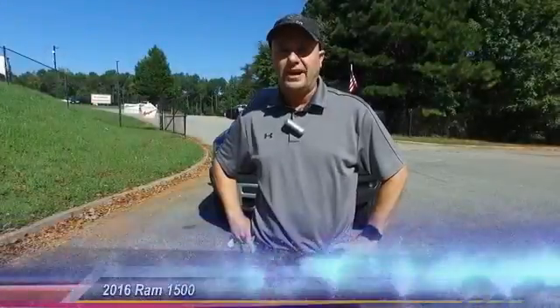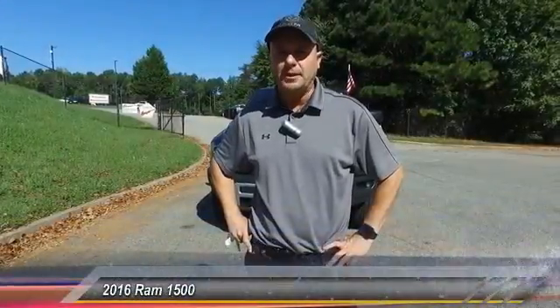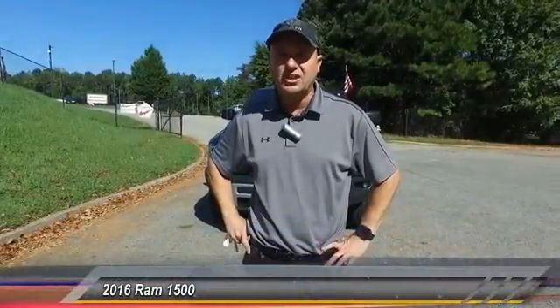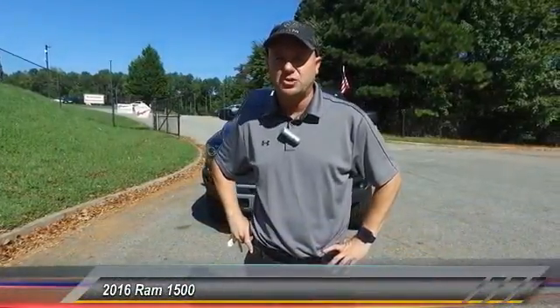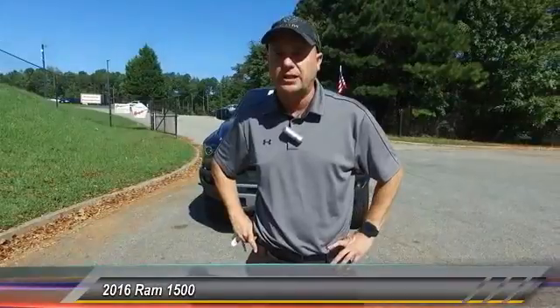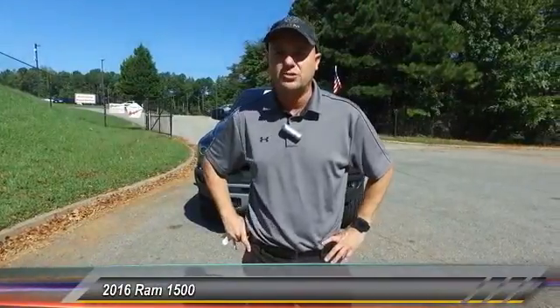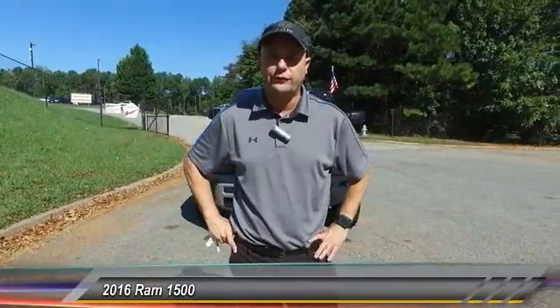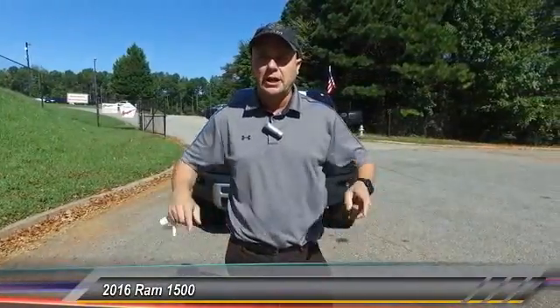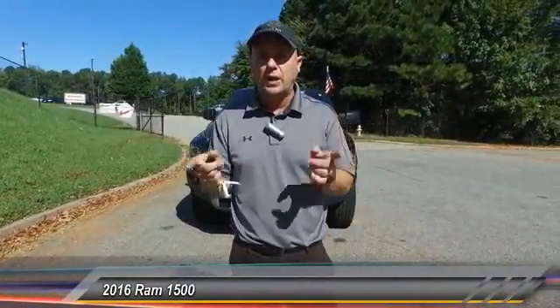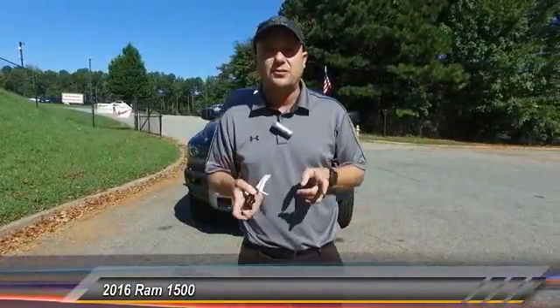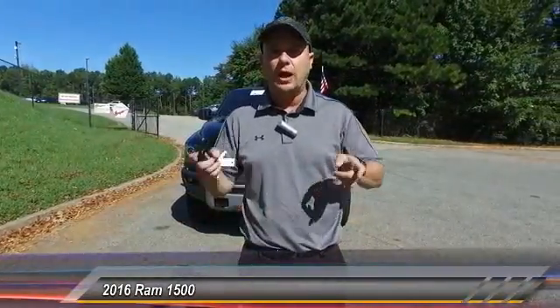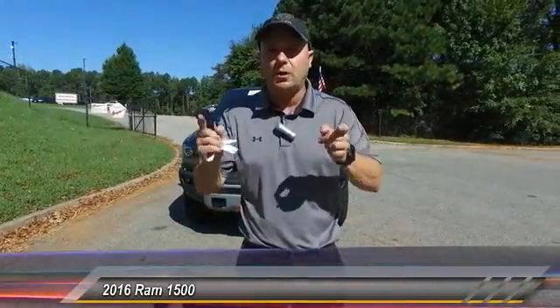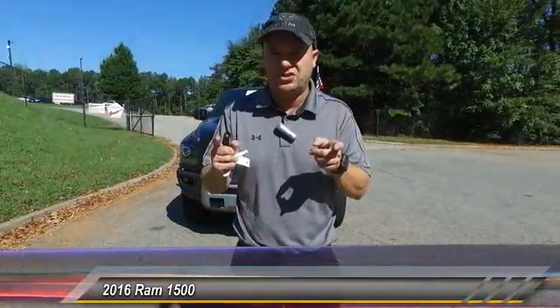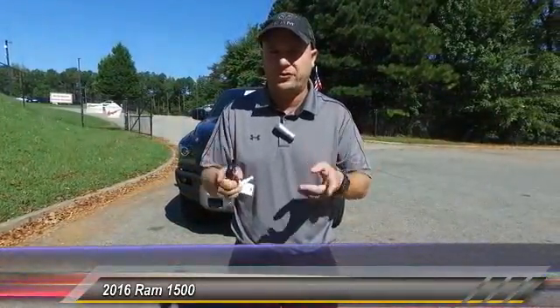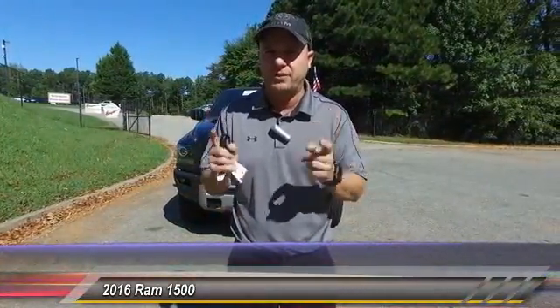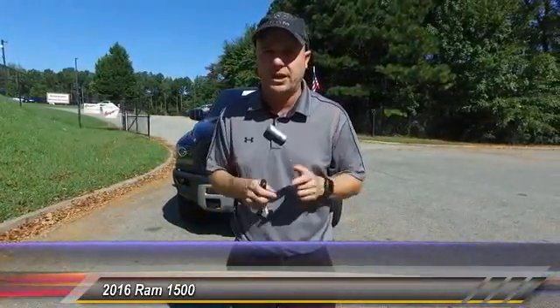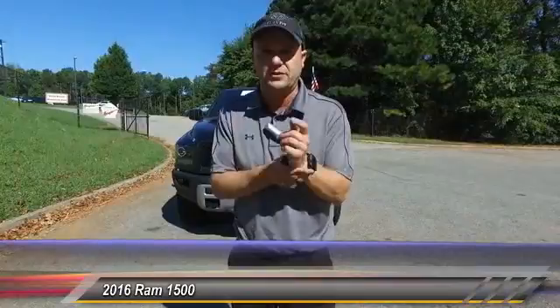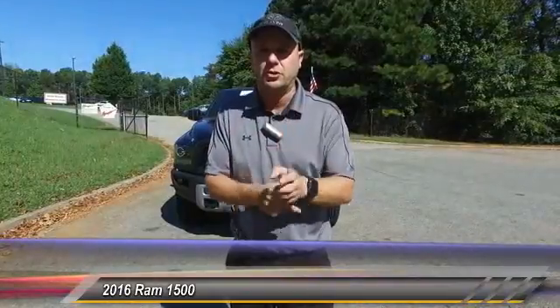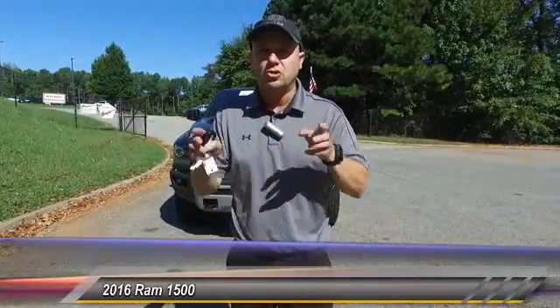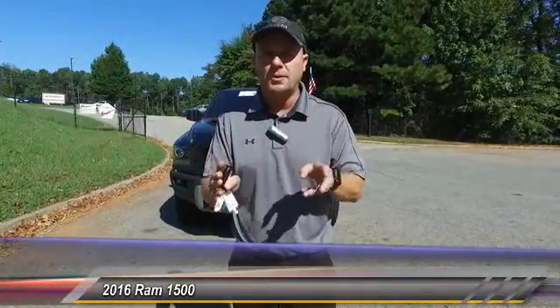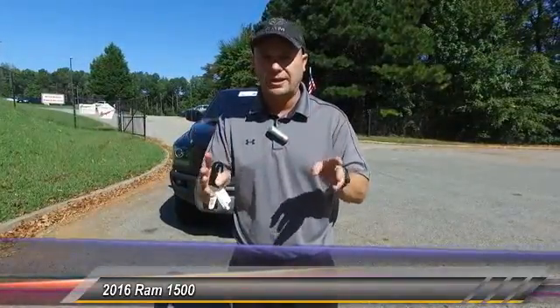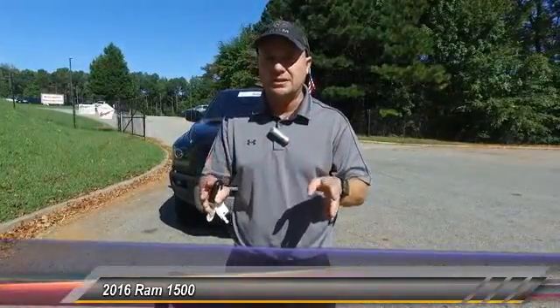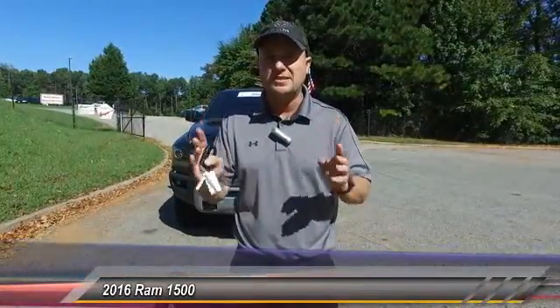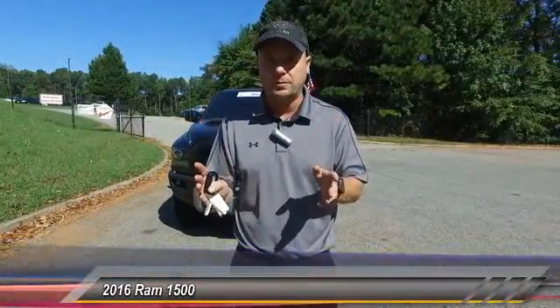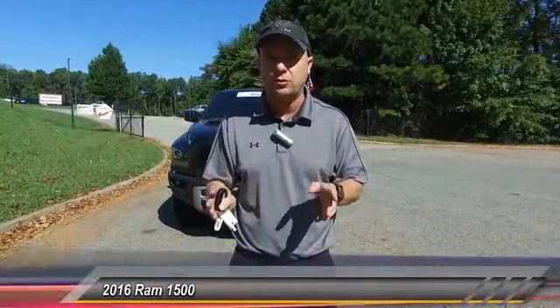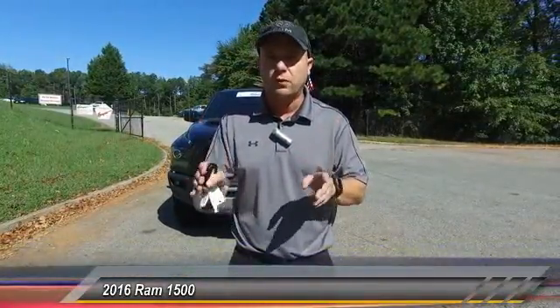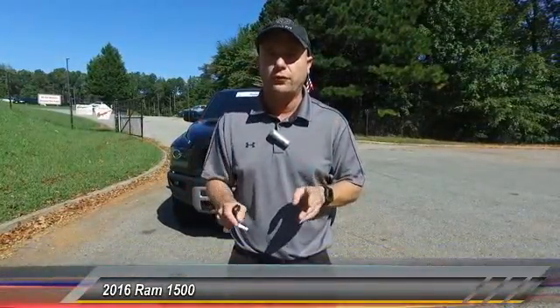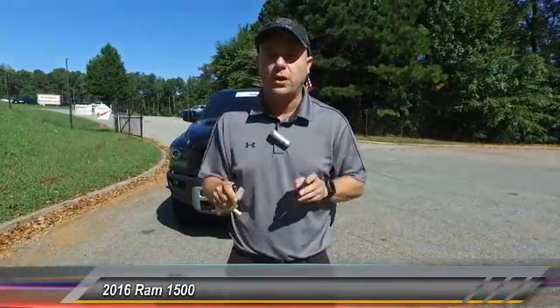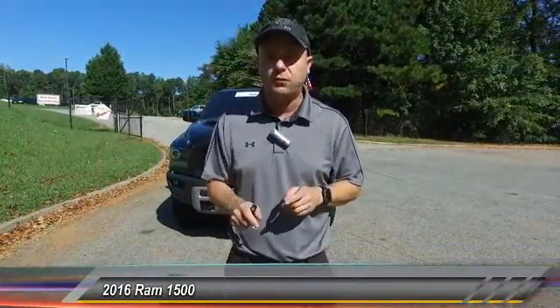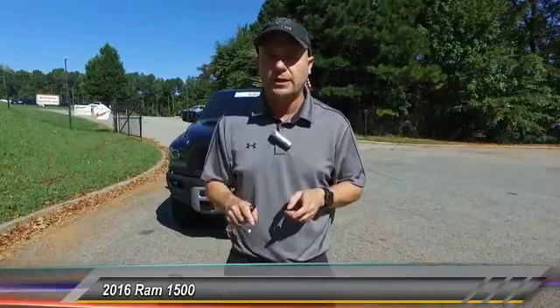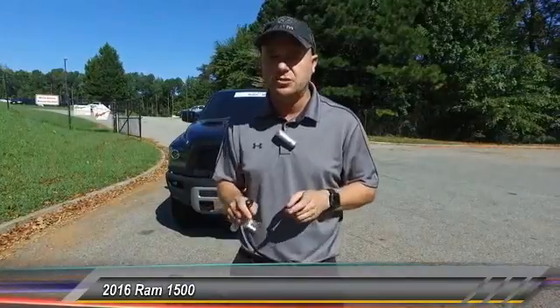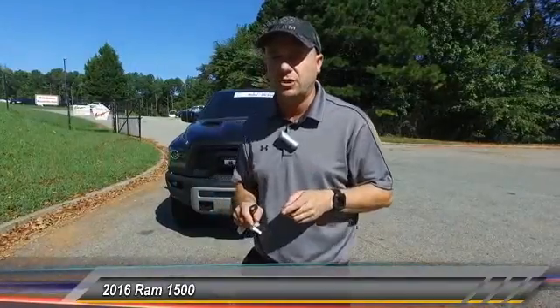Hey everybody, my name is Scott Webster at Hayes Chrysler in Lawrenceville. If you're watching this video, I want to be your salesperson because I'm very excited about this vehicle. So call me directly — this is my cell phone: 404-849-9283.